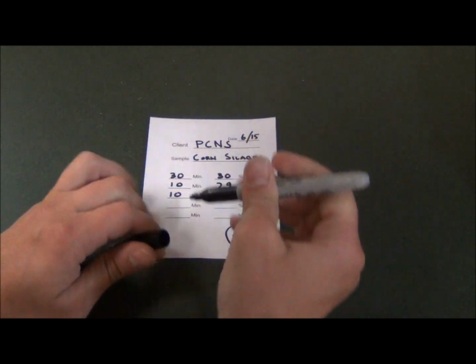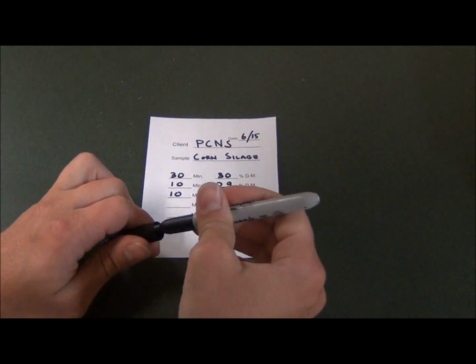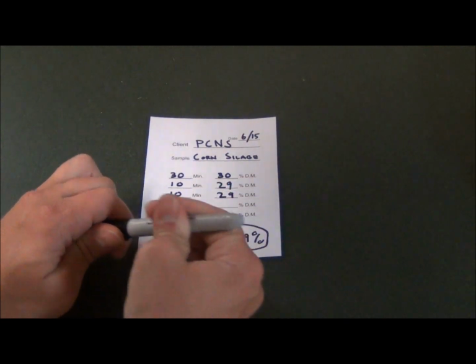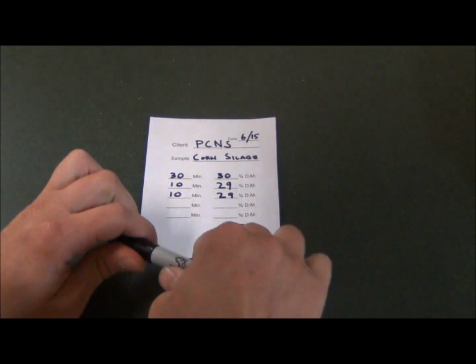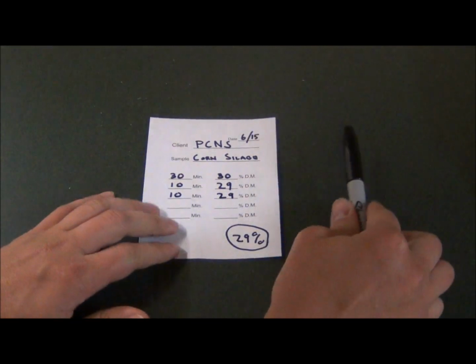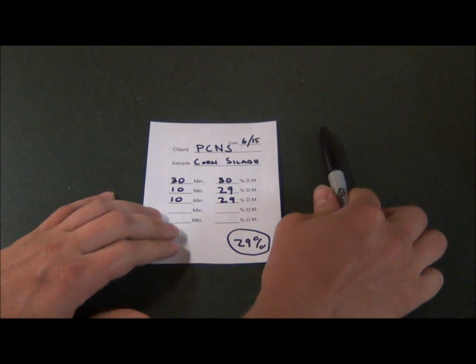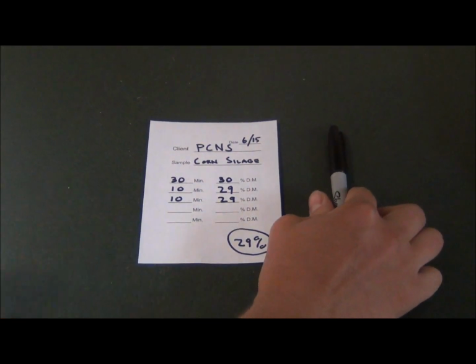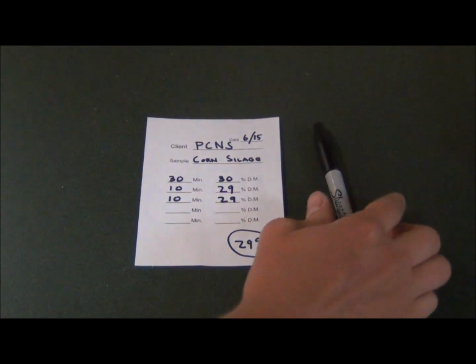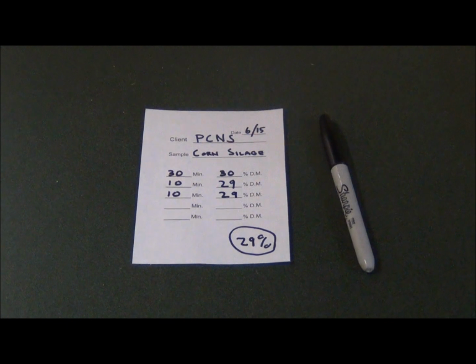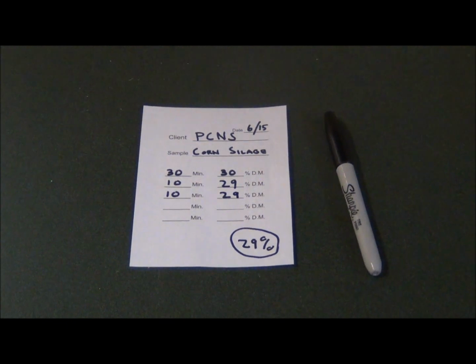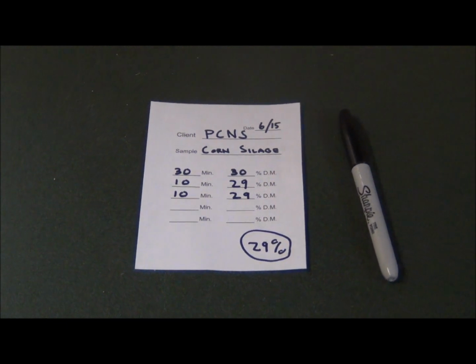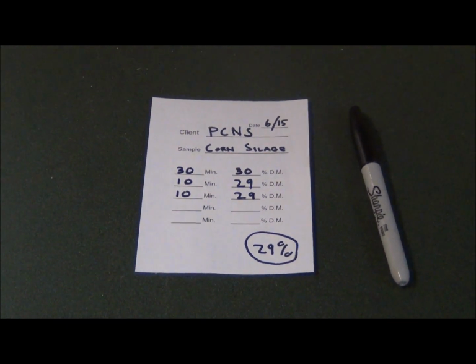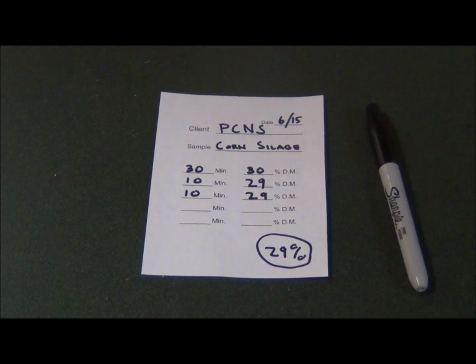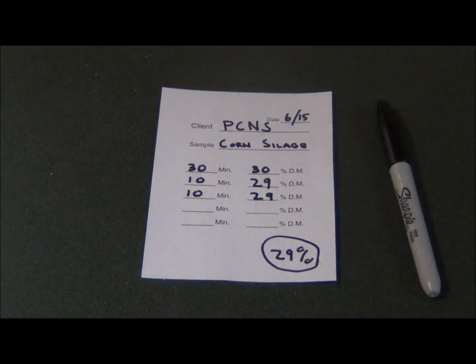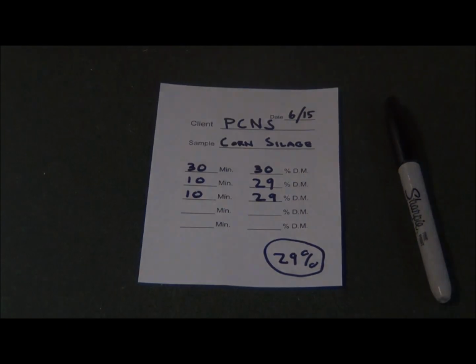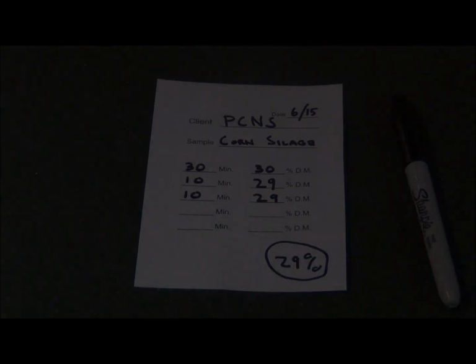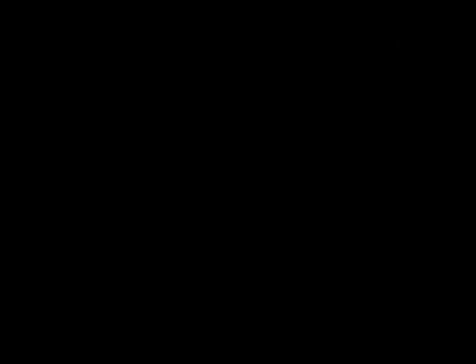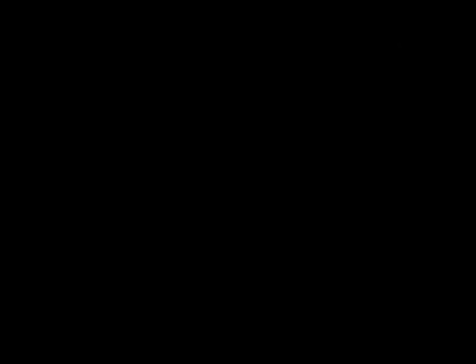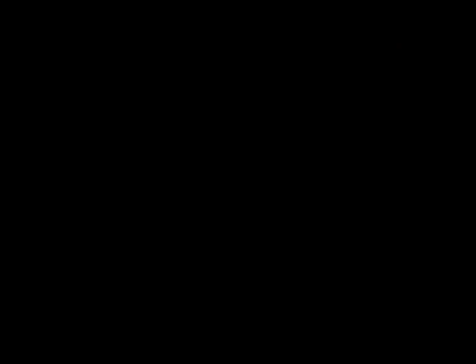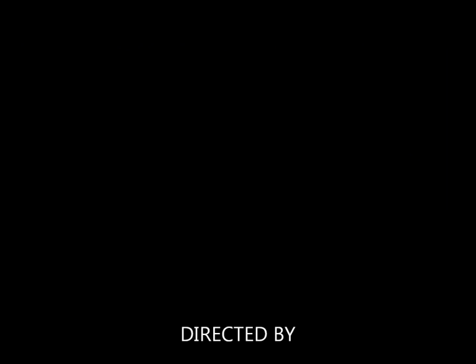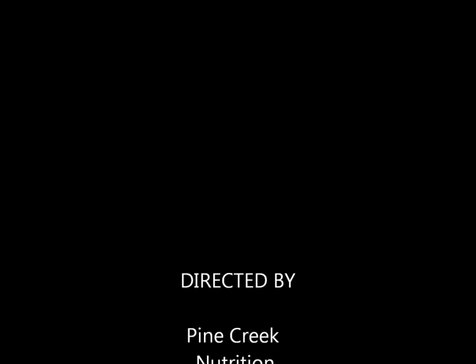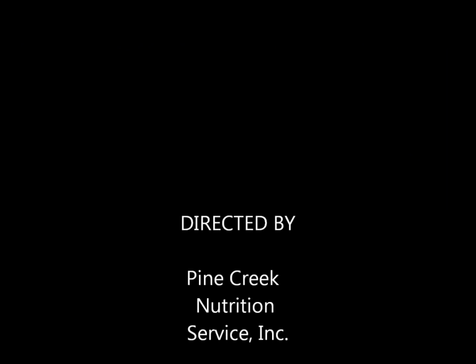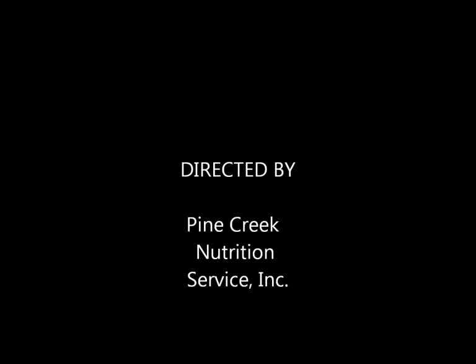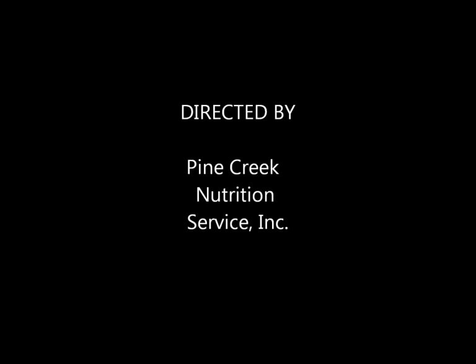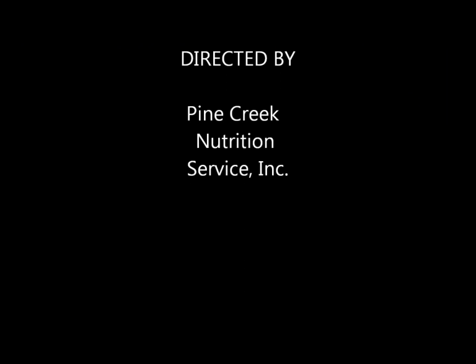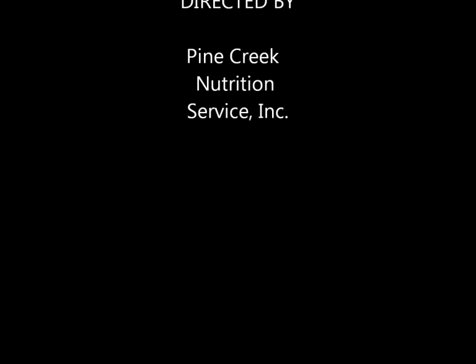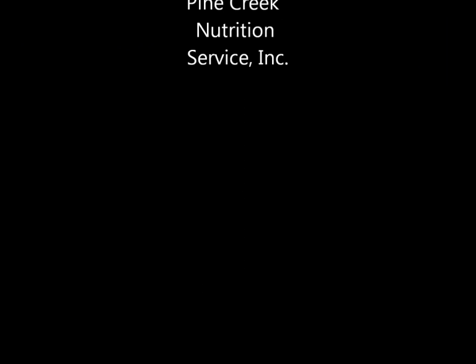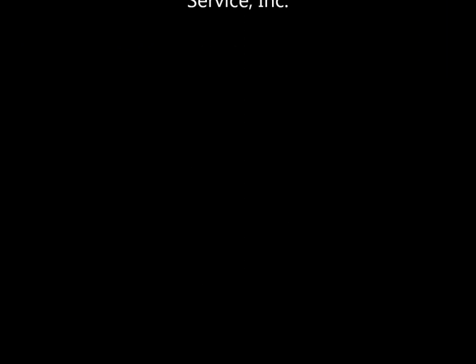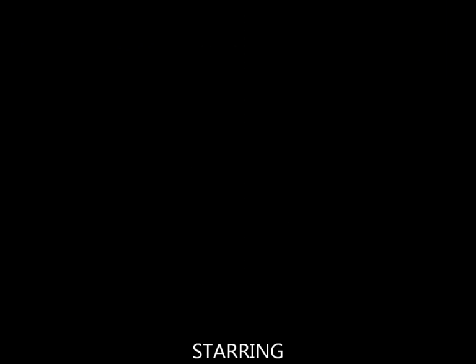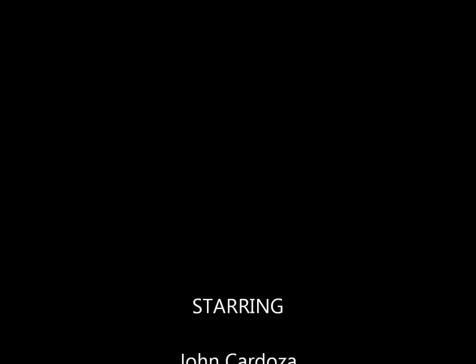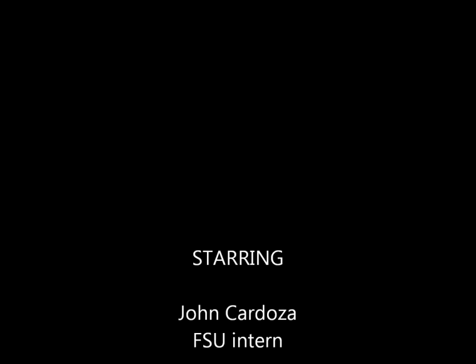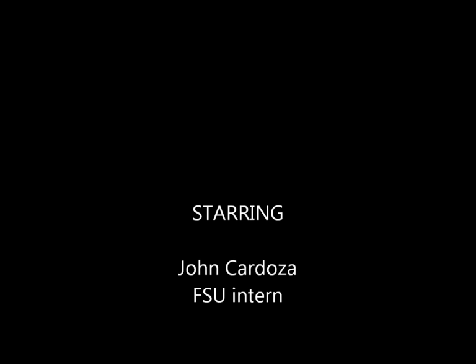It has been determined that the corn silage sample in this demonstration is 29% dry matter. On behalf of Pine Creek Nutrition Service, thank you for viewing our instructional video on determining dry matter of wet feeds by utilizing a COSTER tester.